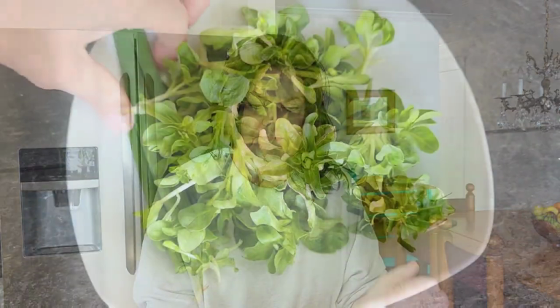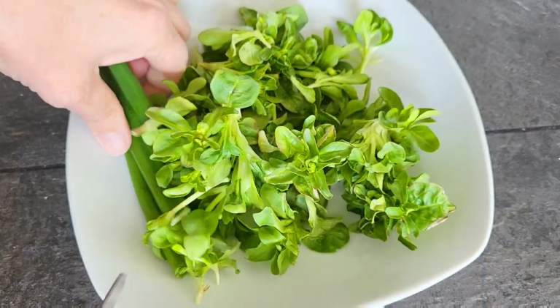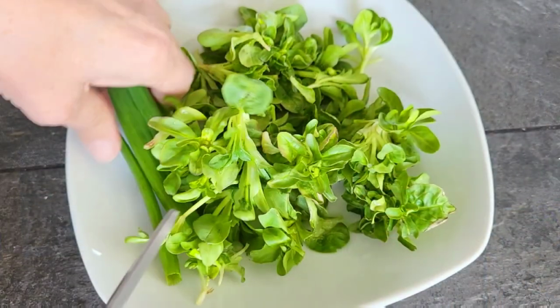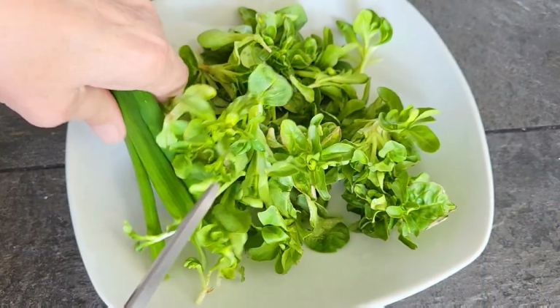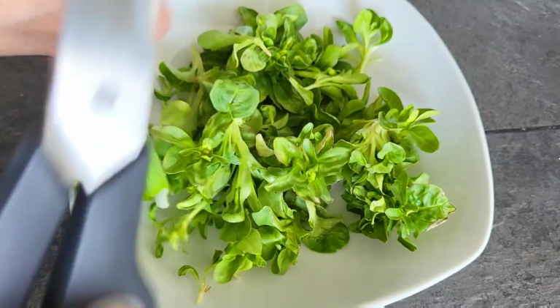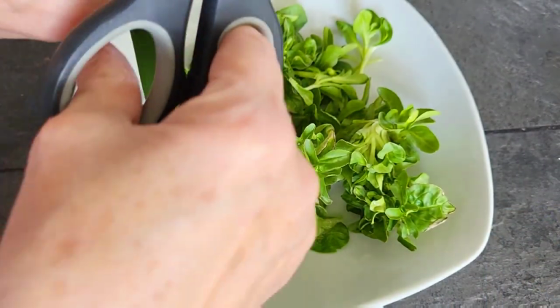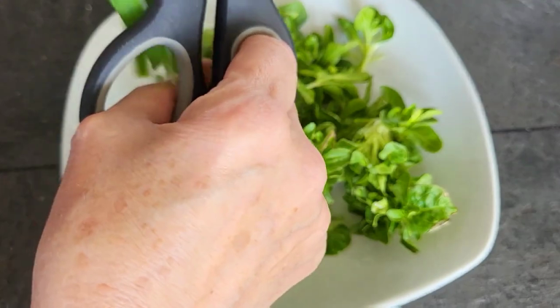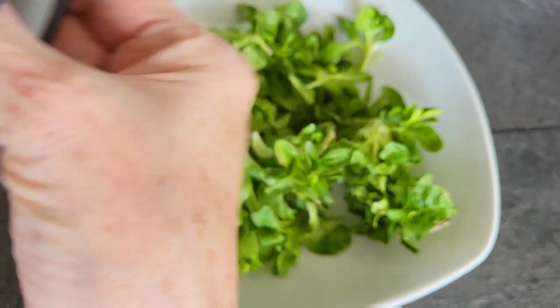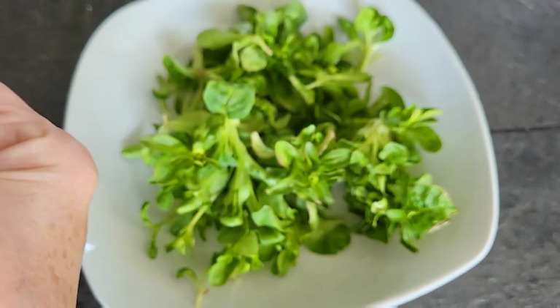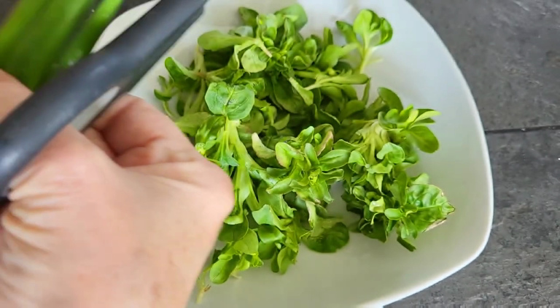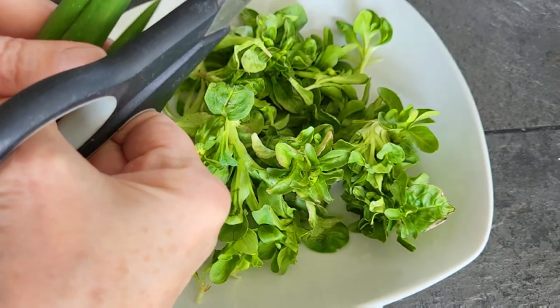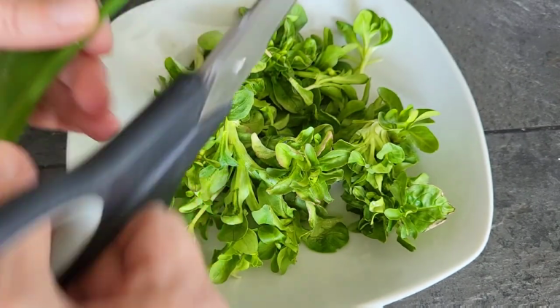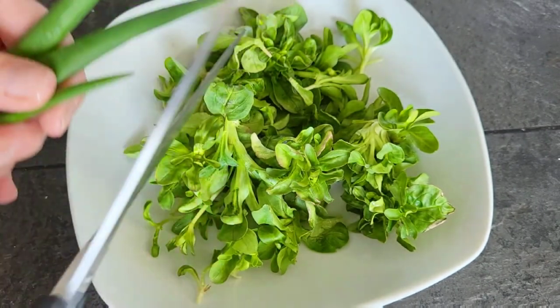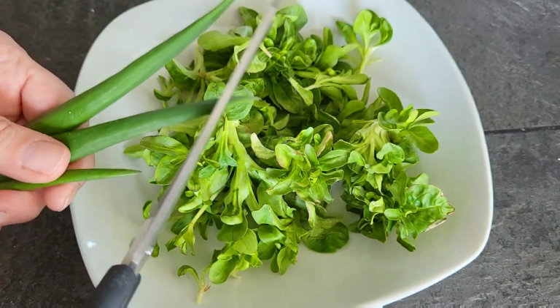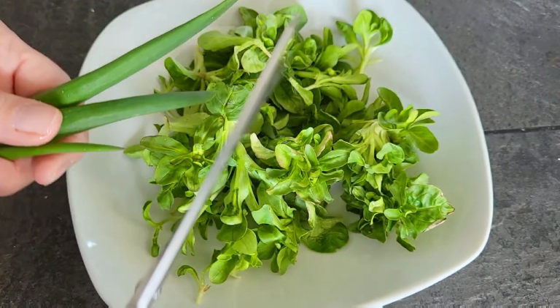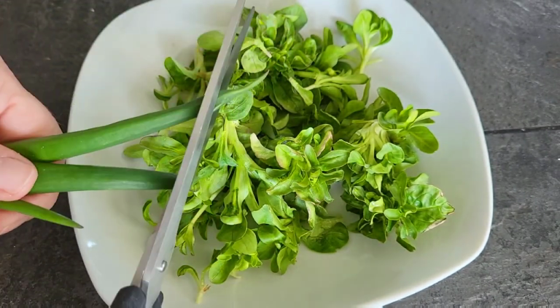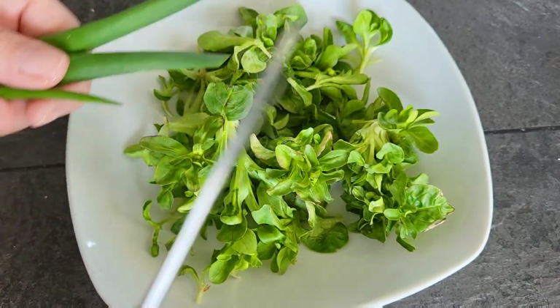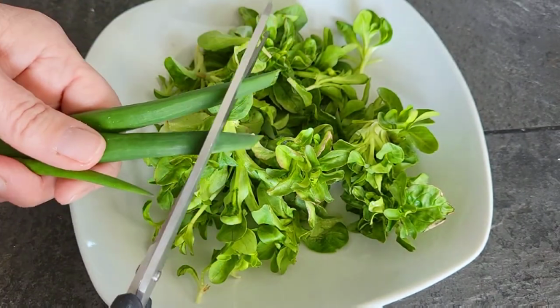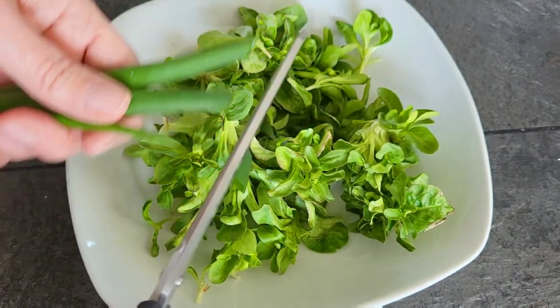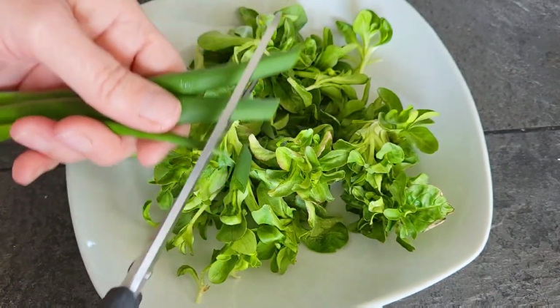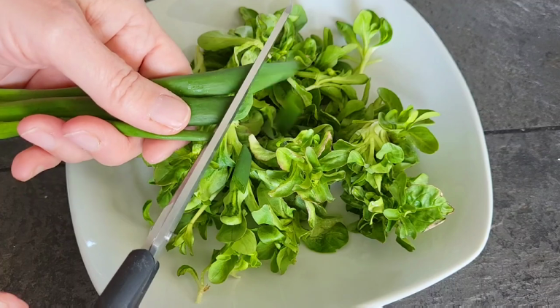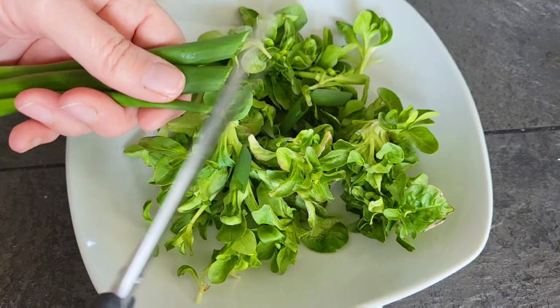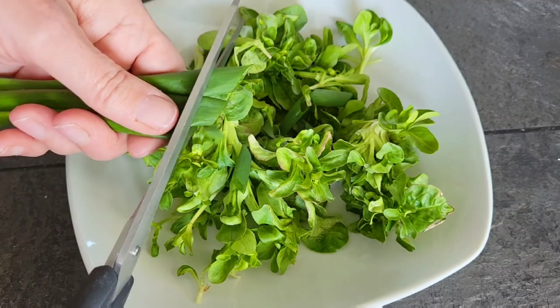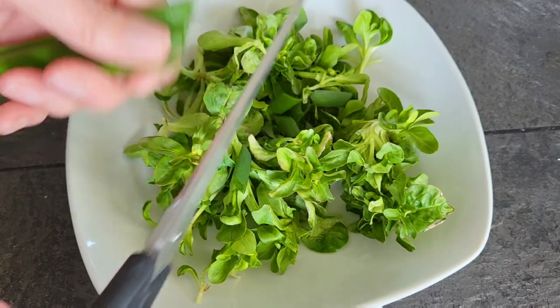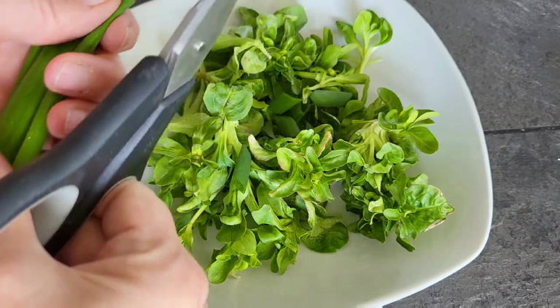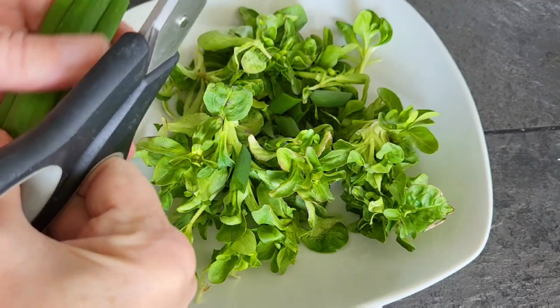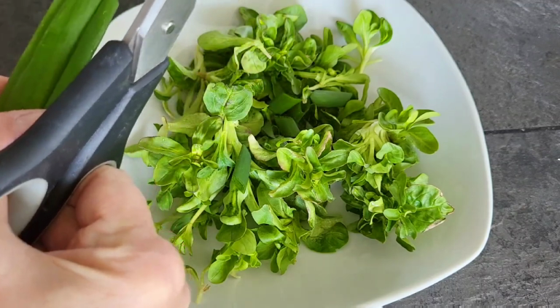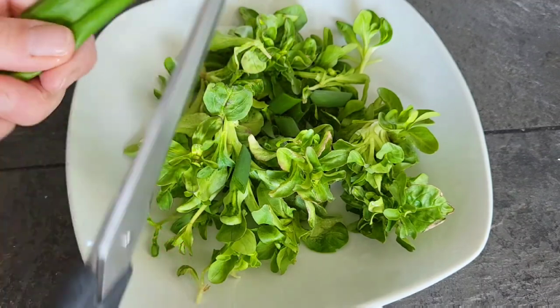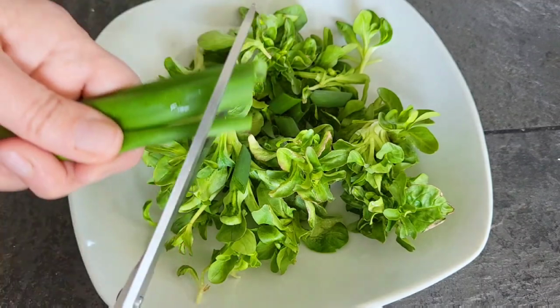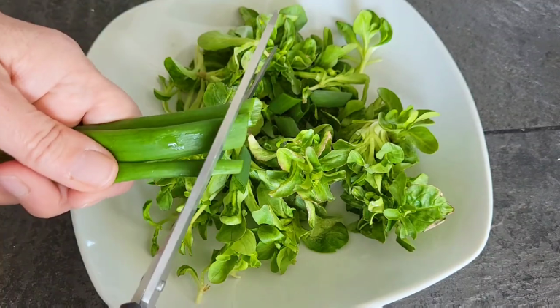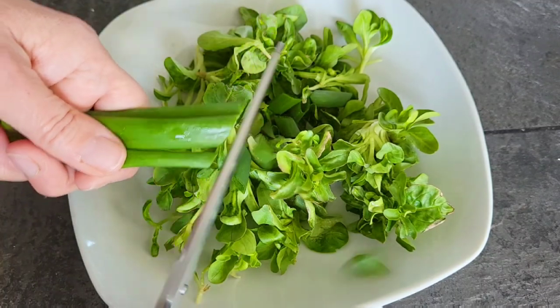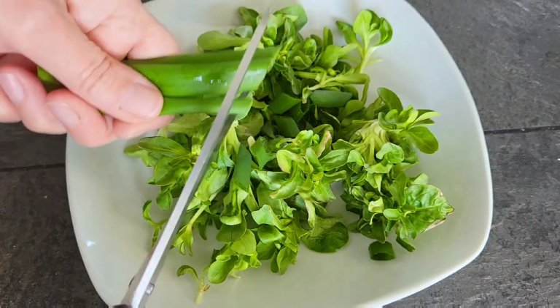I'm actually very soon going to go out and plant a succession planting, but once it gets warm here it'll be too warm for me to plant anymore because they just don't love heat.